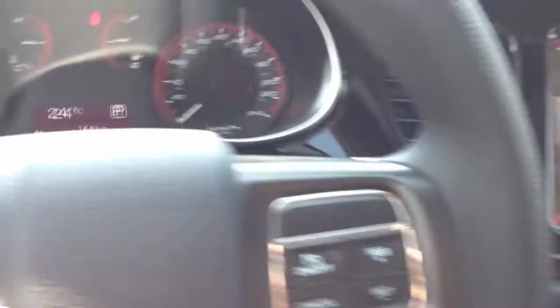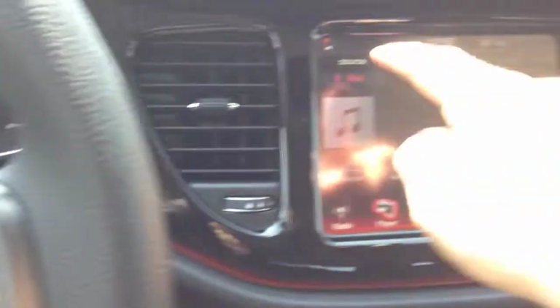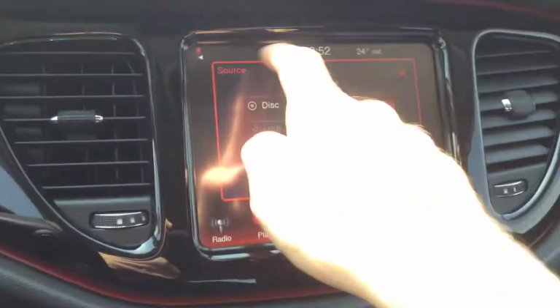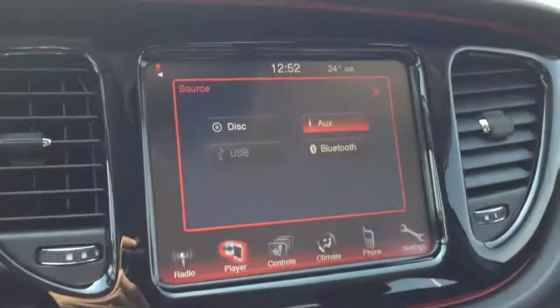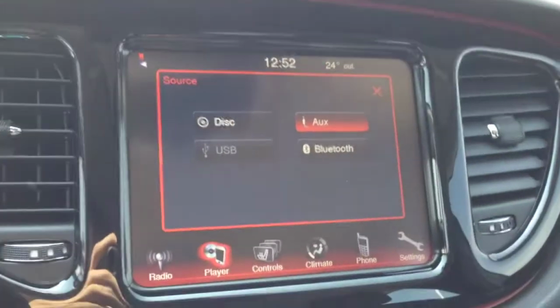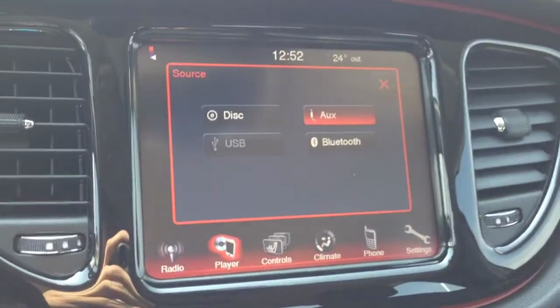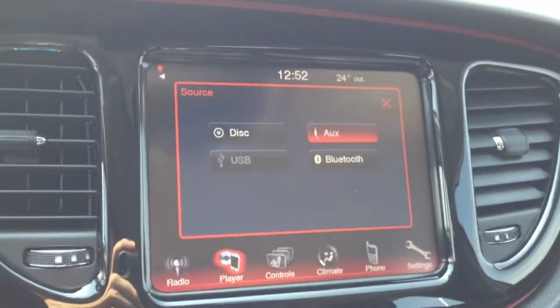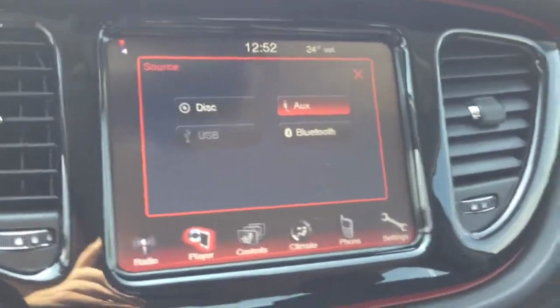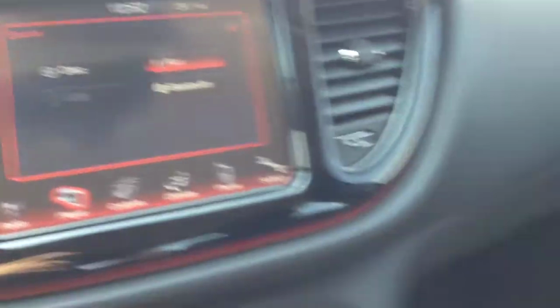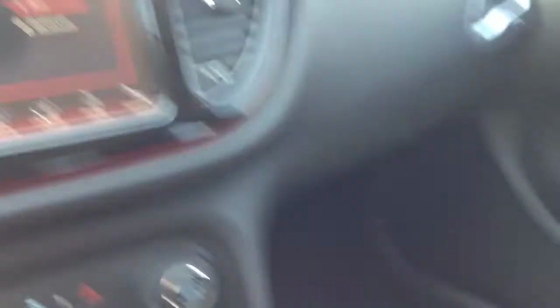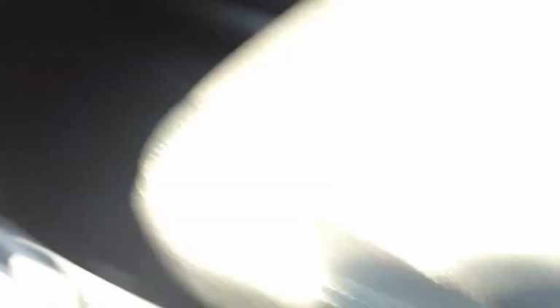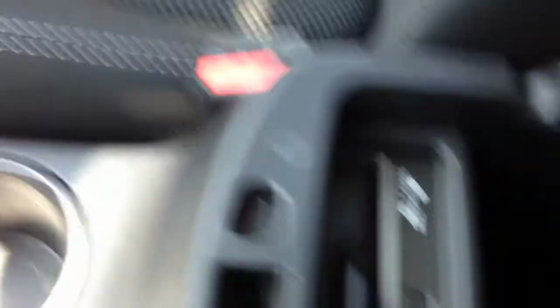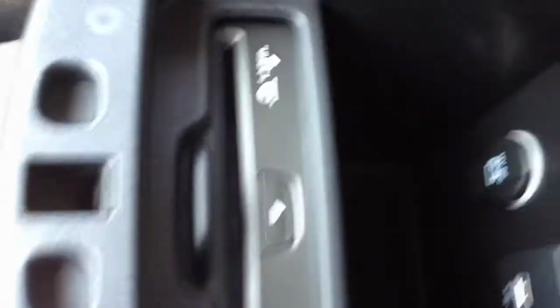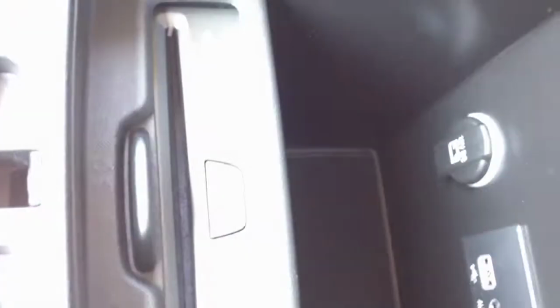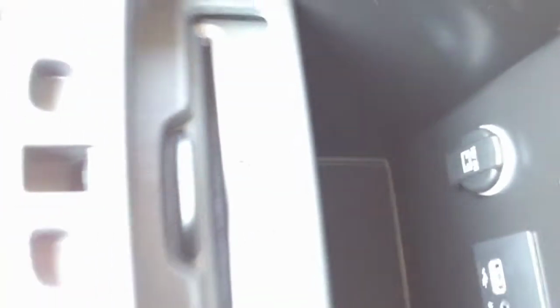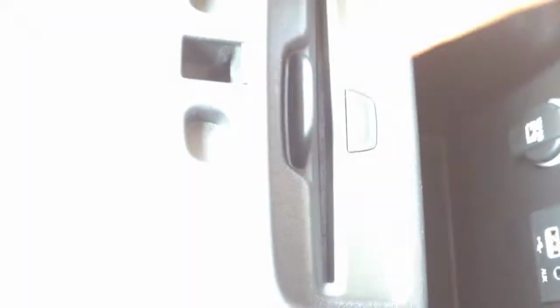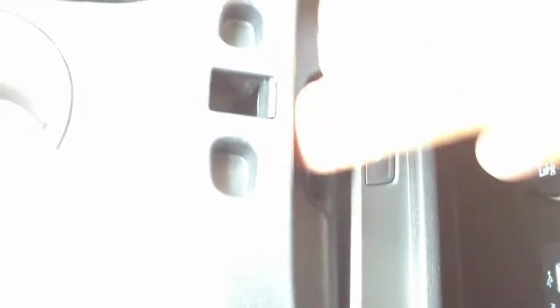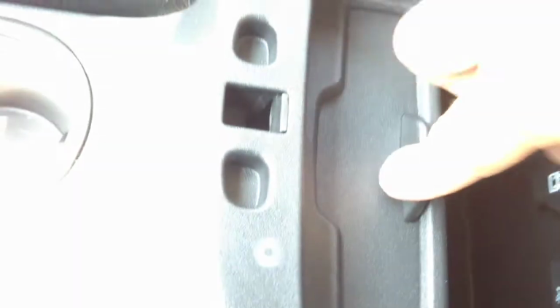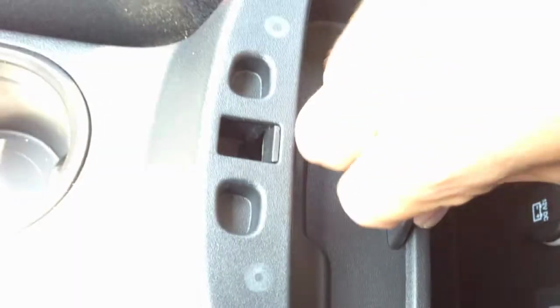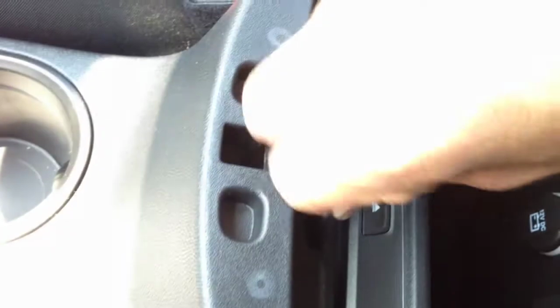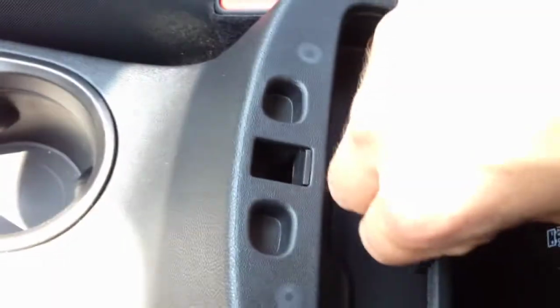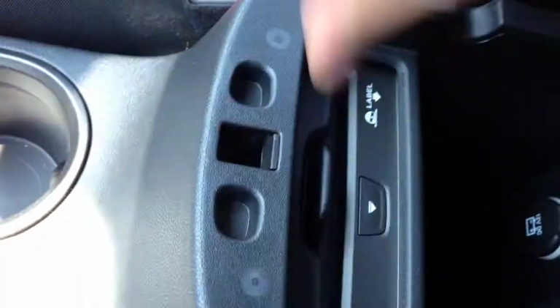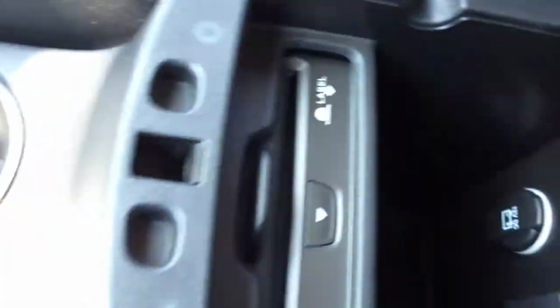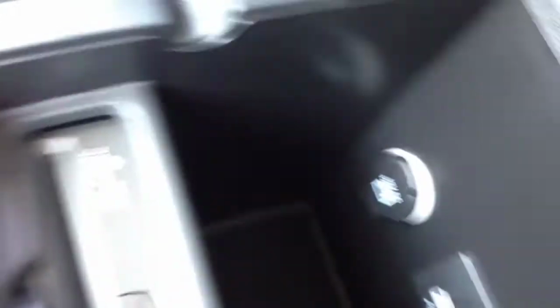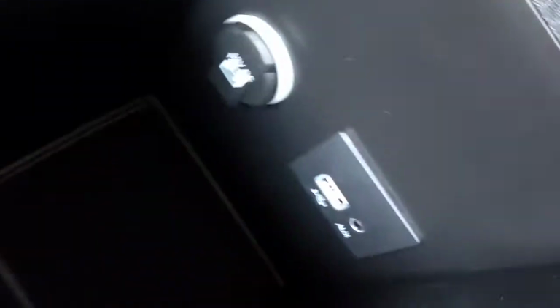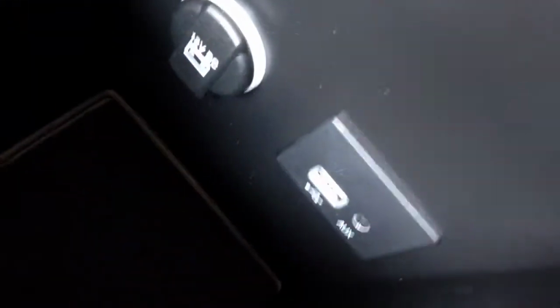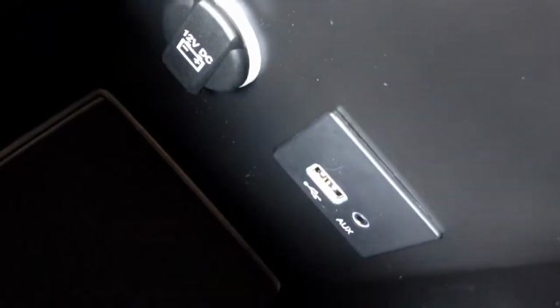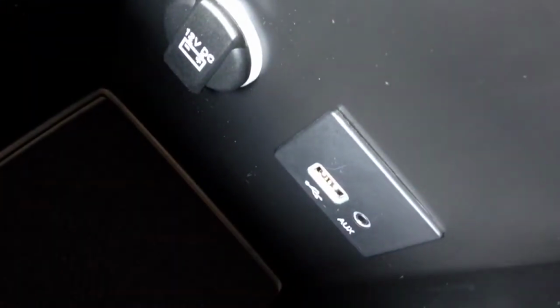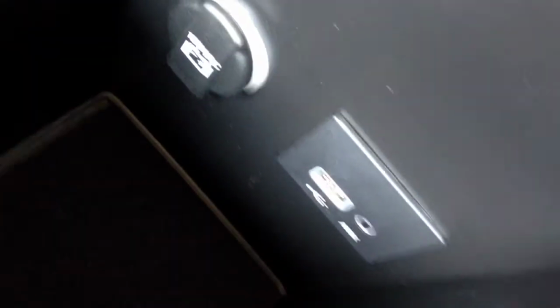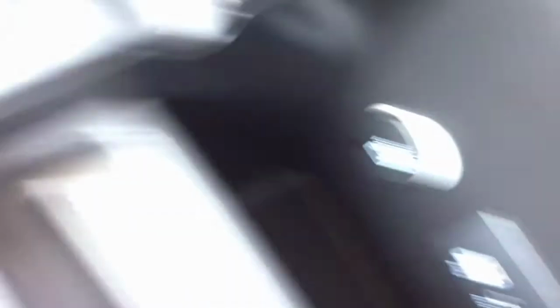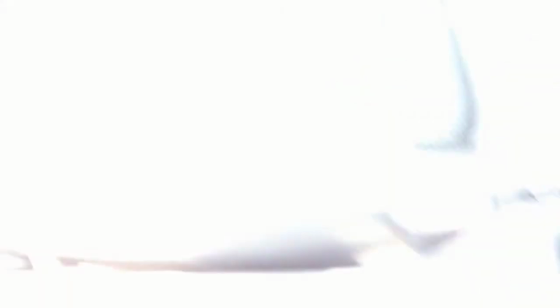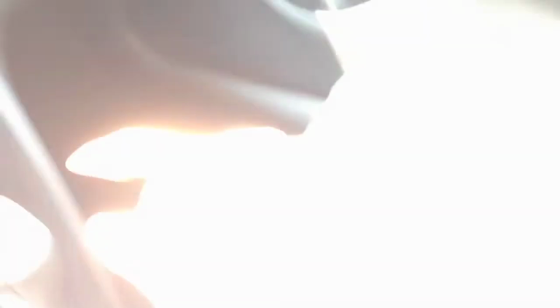The auxiliary, USB, and CD player are in the center console glove box right here. You can see here's the CD player — it's got this little cover. We have the auxiliary and USB input right here to play content.